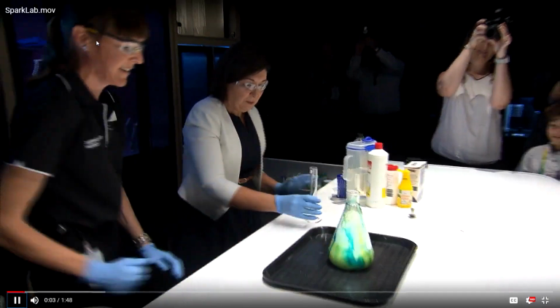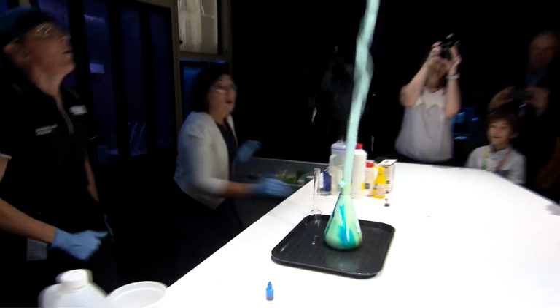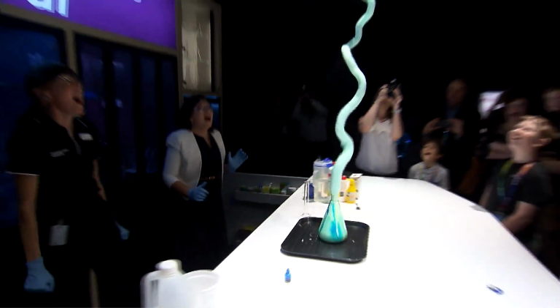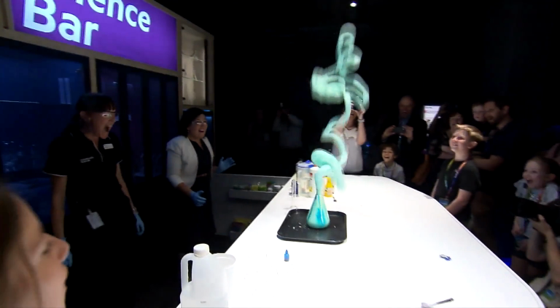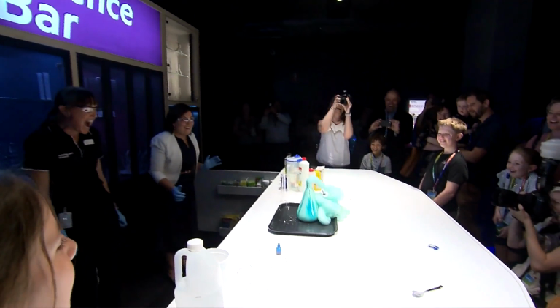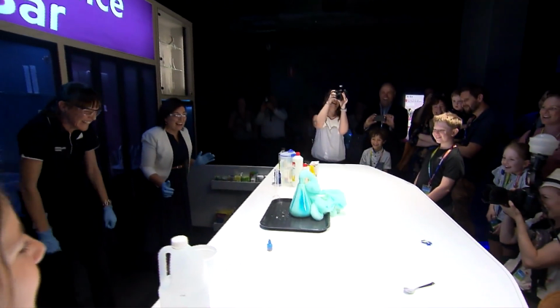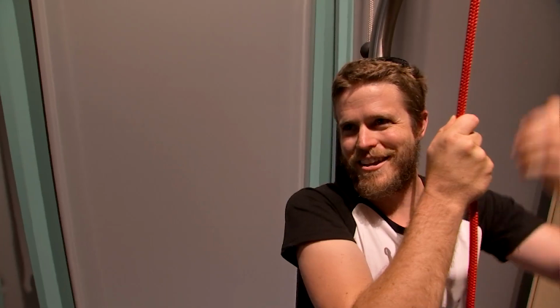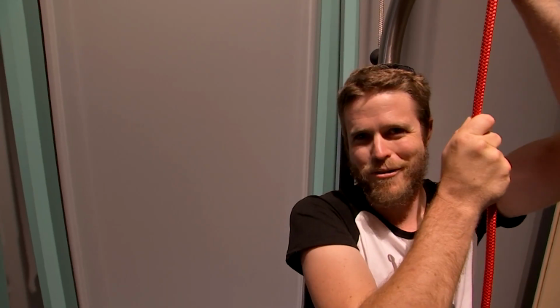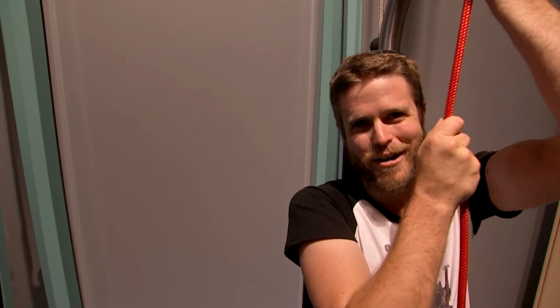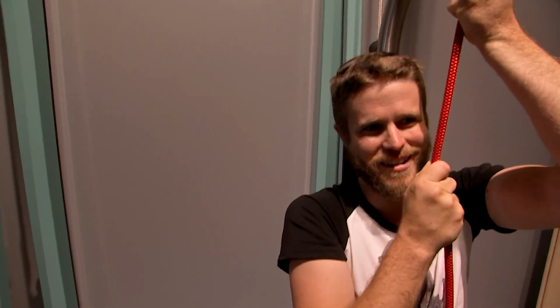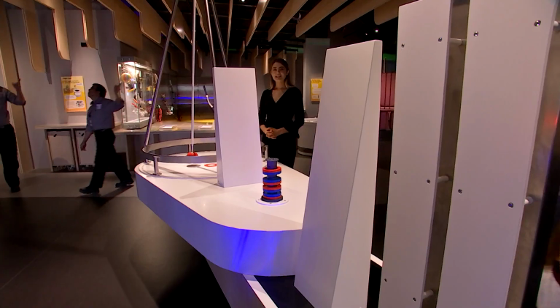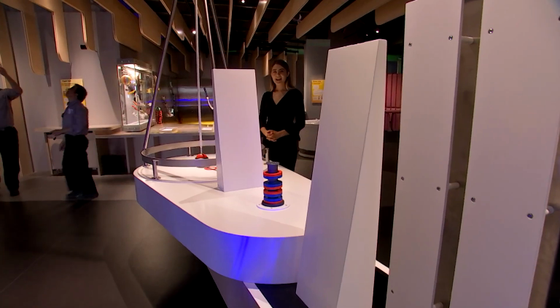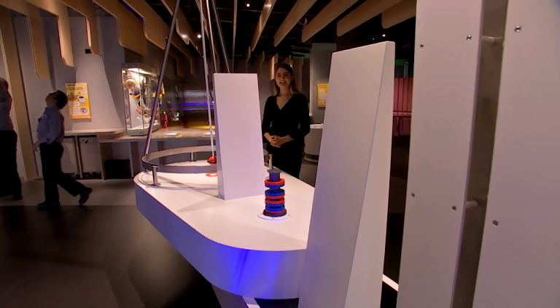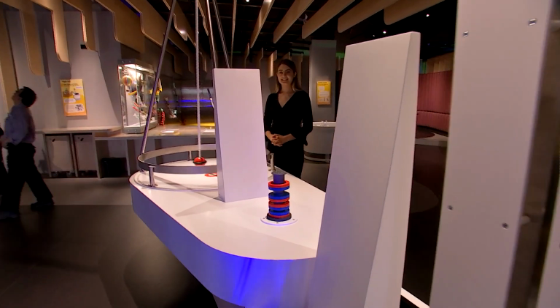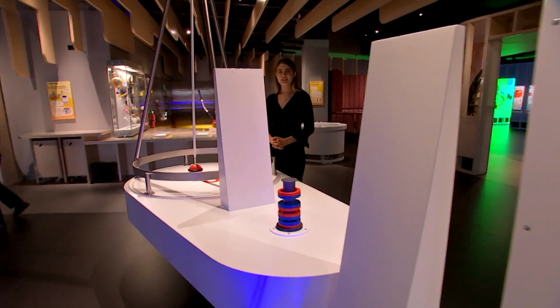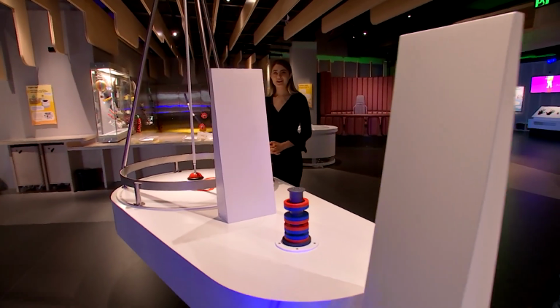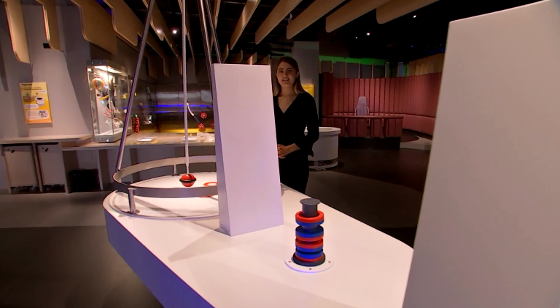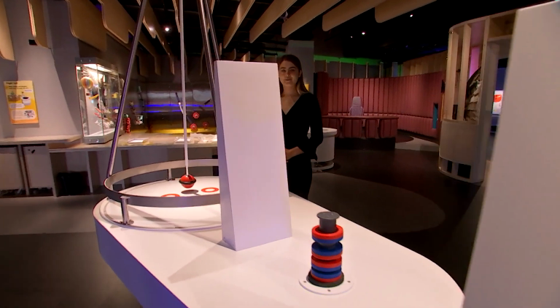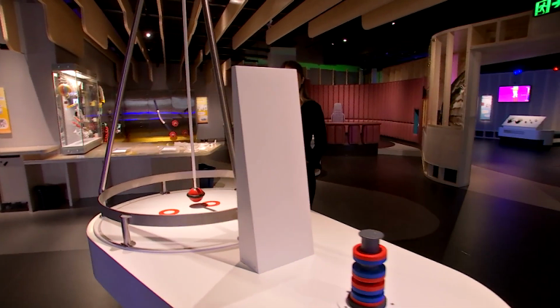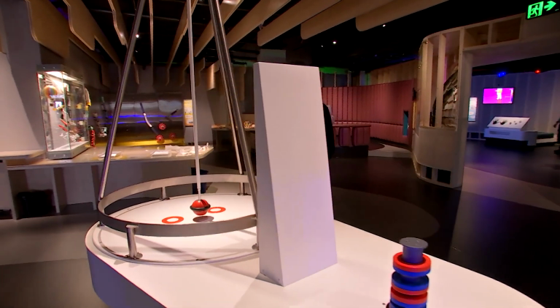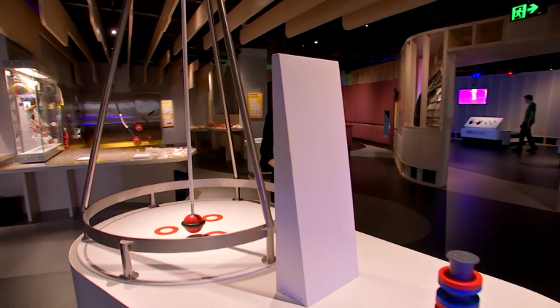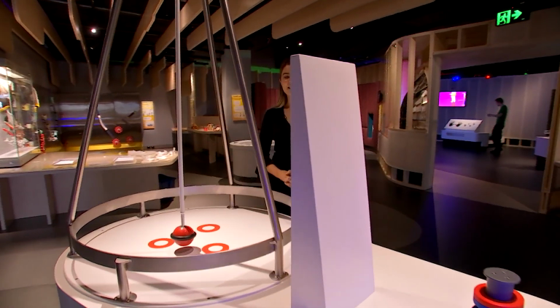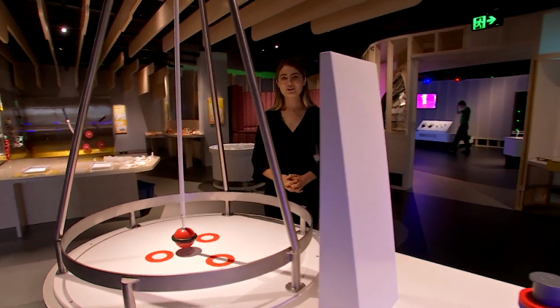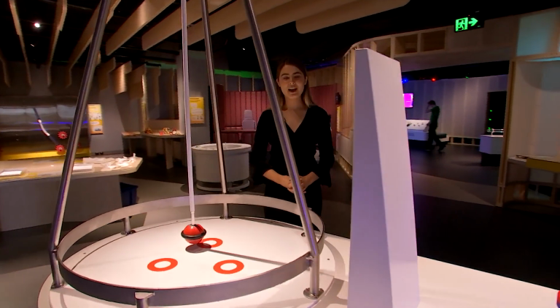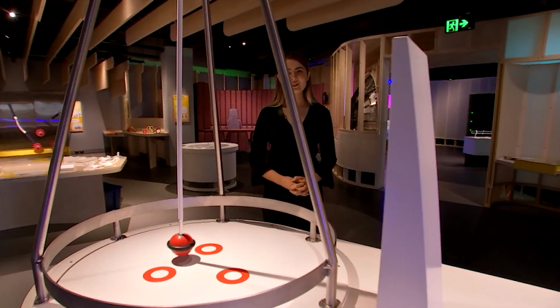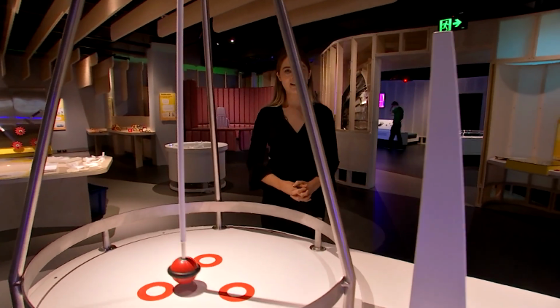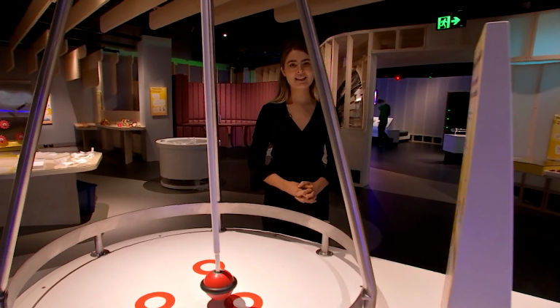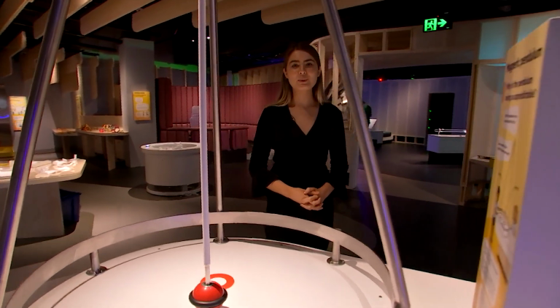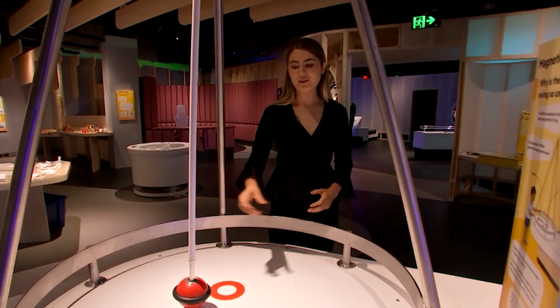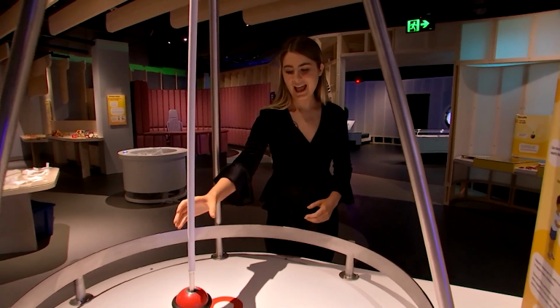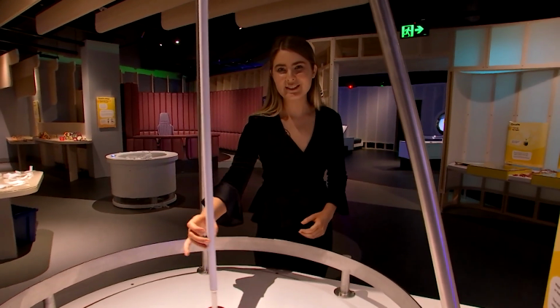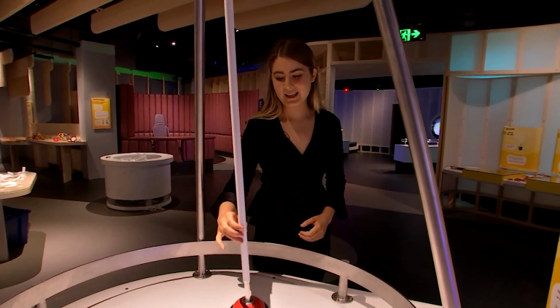But it's not just for the kids. "You never really want to grow up, do you?" Sparklab is the Science Centre's first renovation in 14 years, and it's set to draw huge crowds for the school holidays, which kick off at the end of this week.